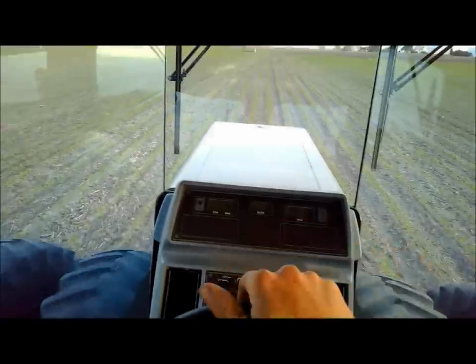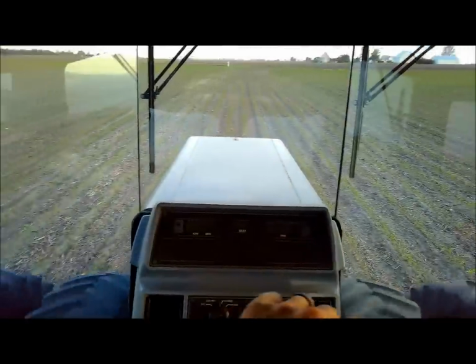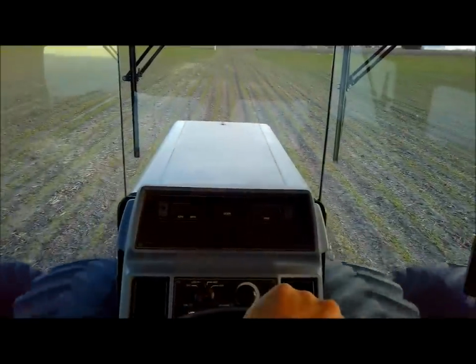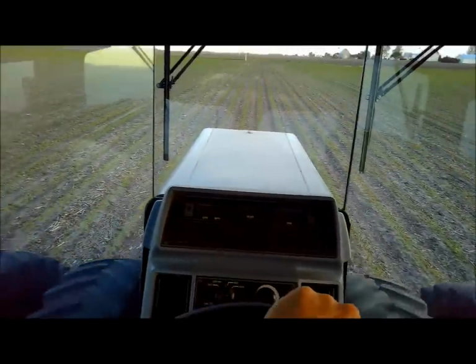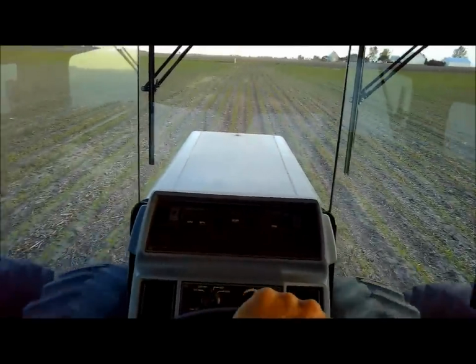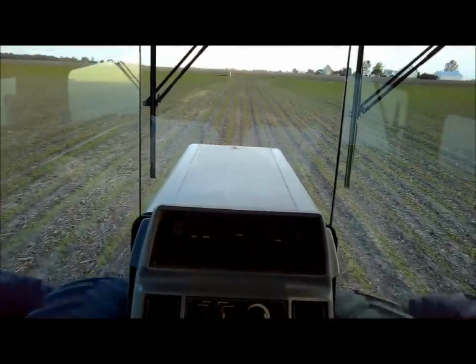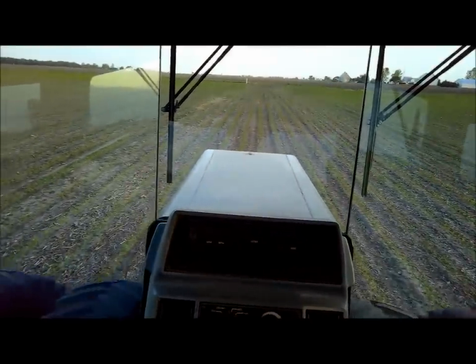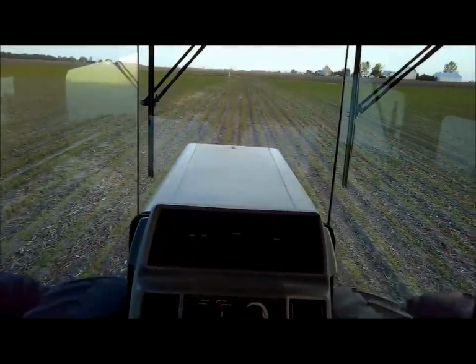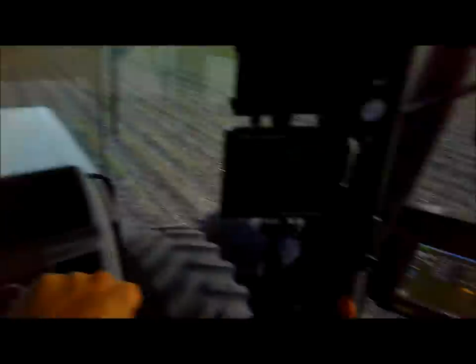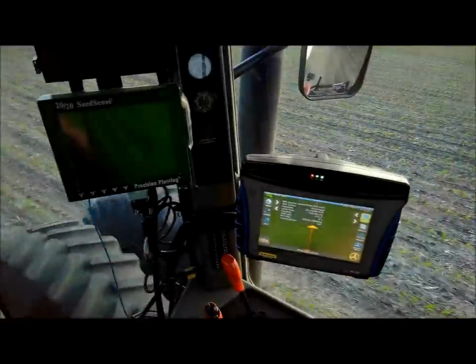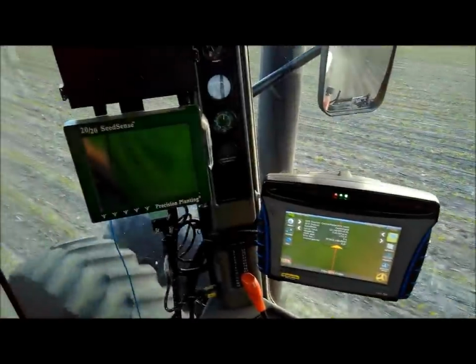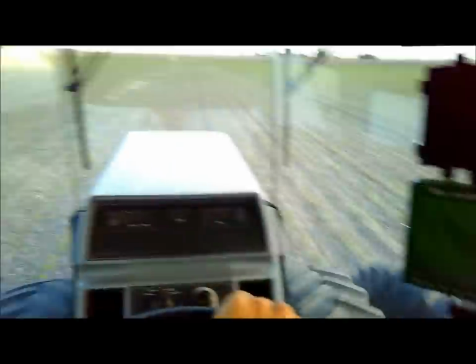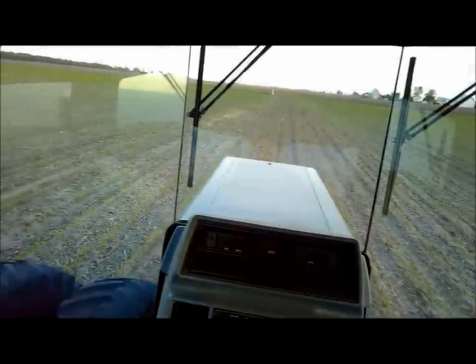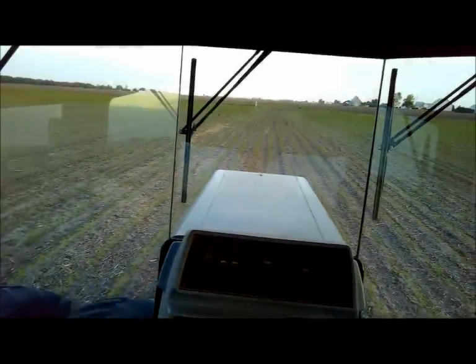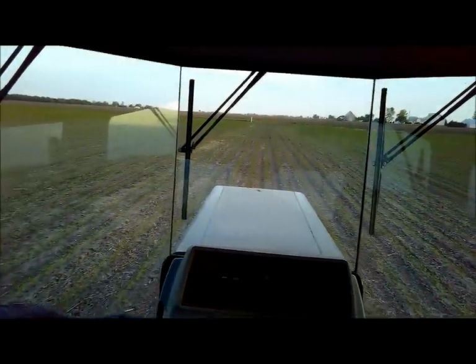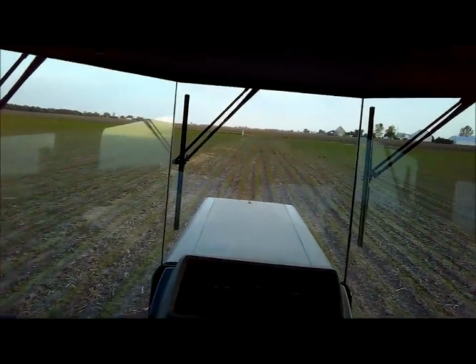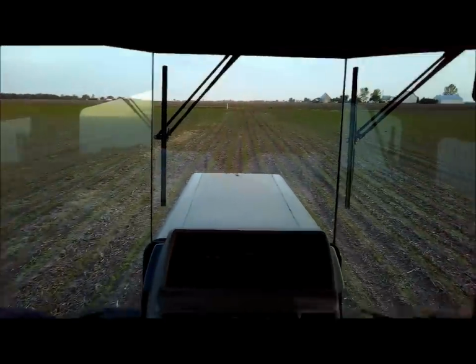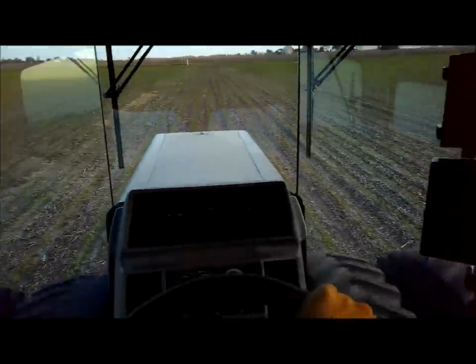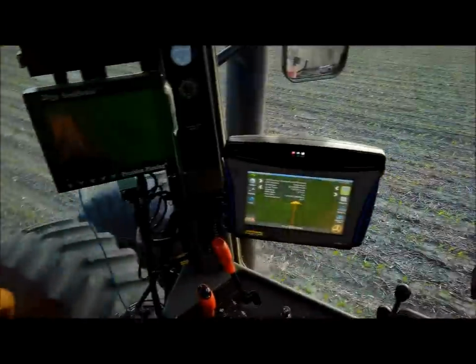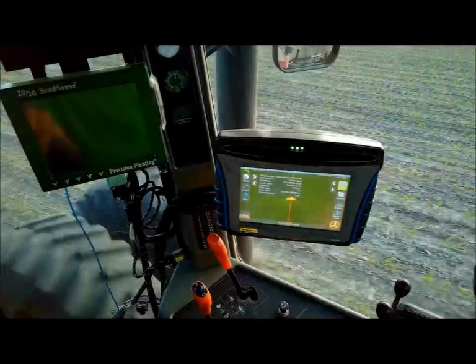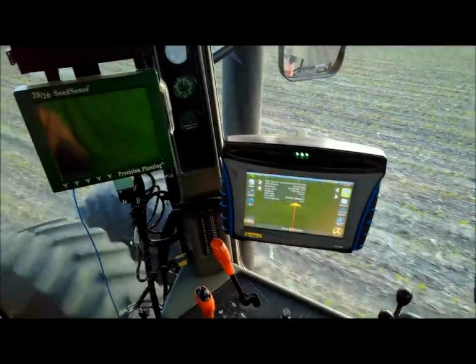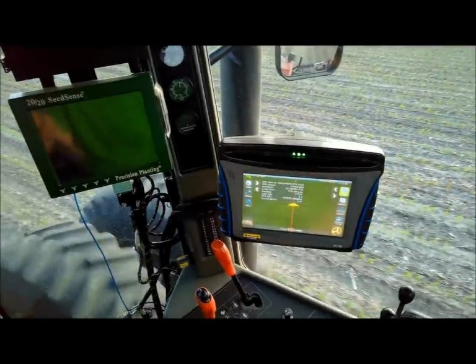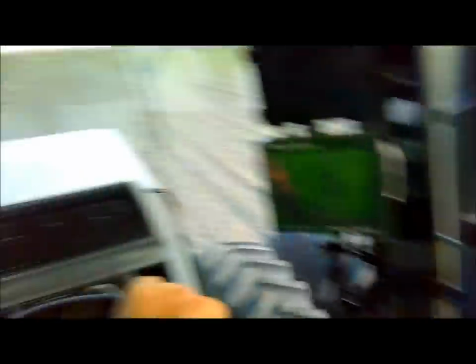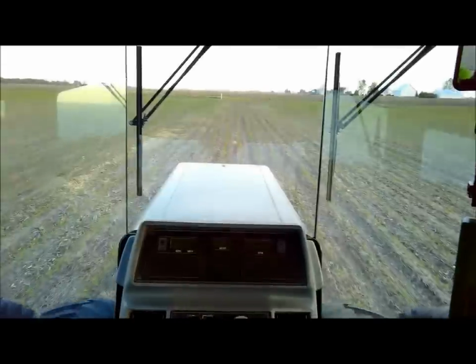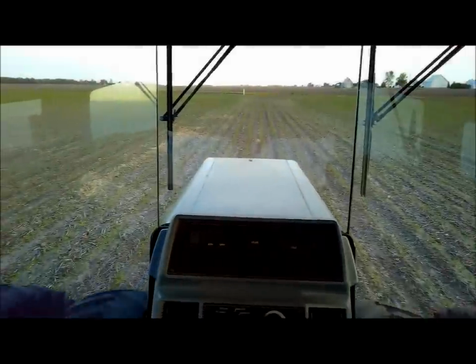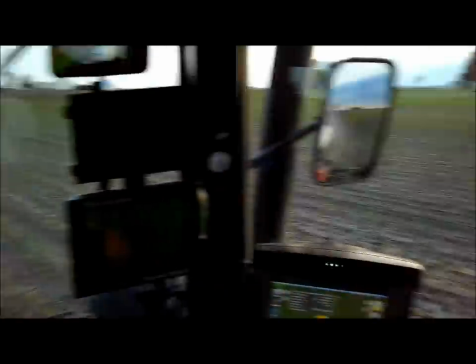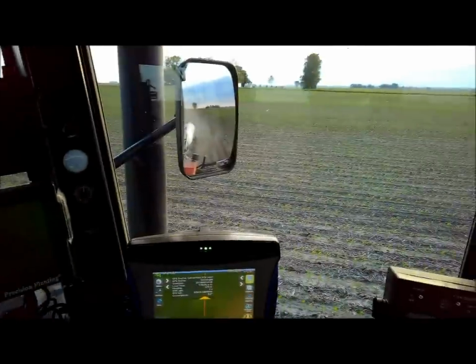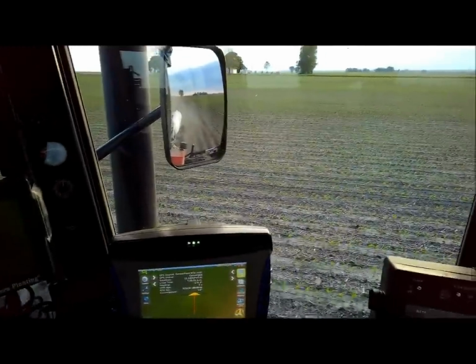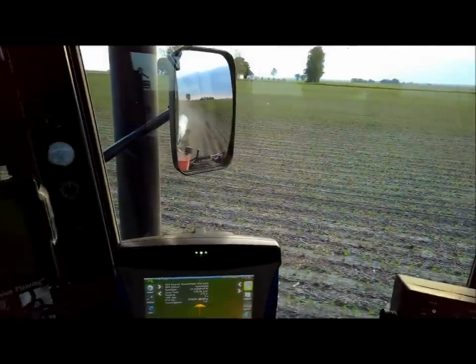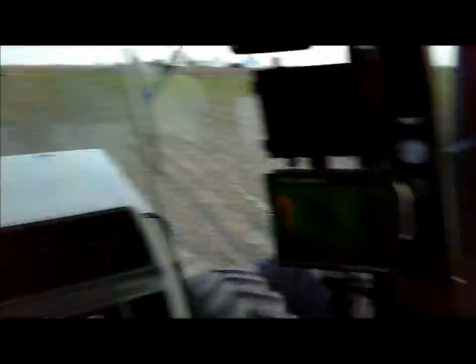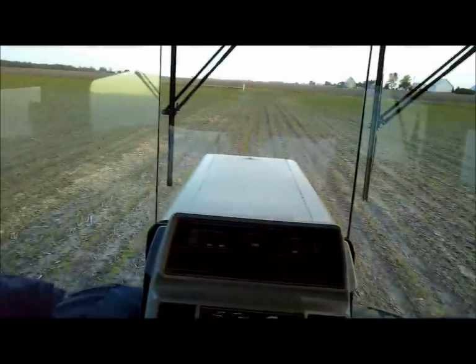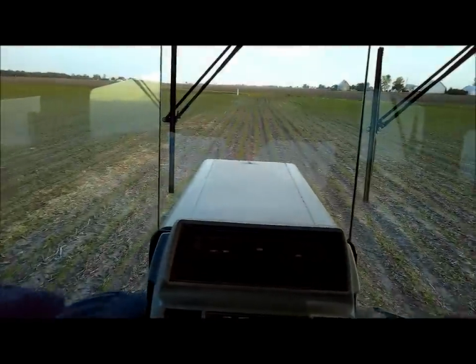Sorry about that — my wife is coming to ride with me. I must have had the auto steer set on the A-B line from the other side of the field.